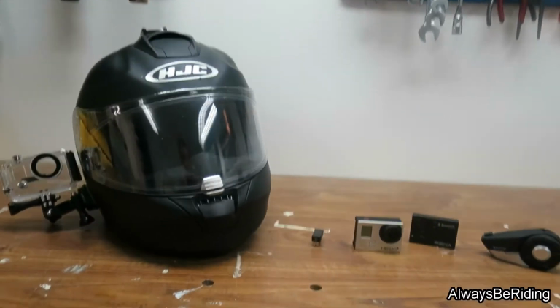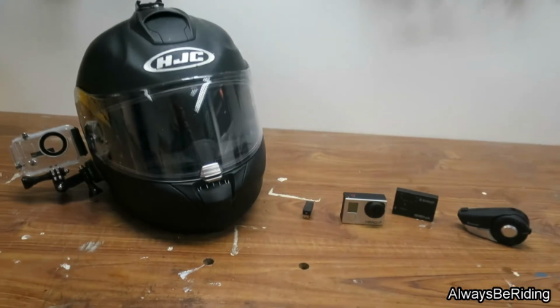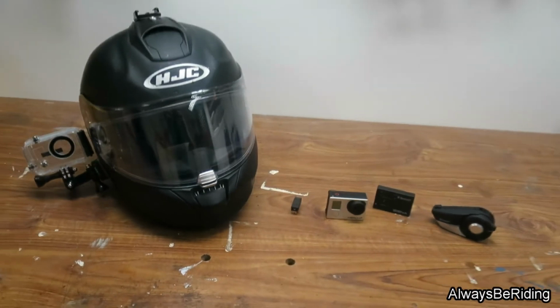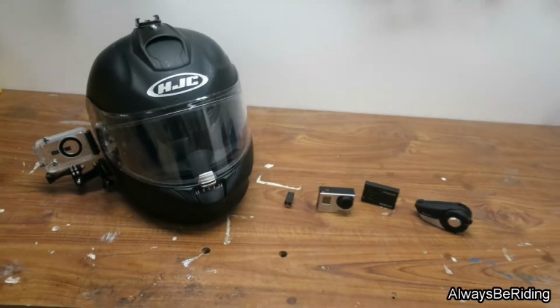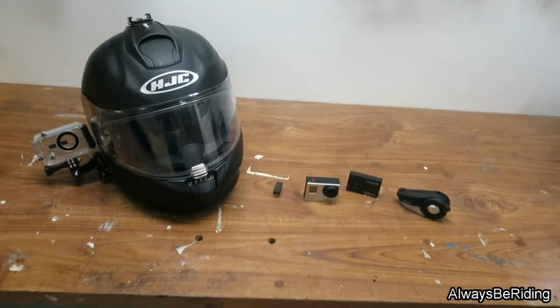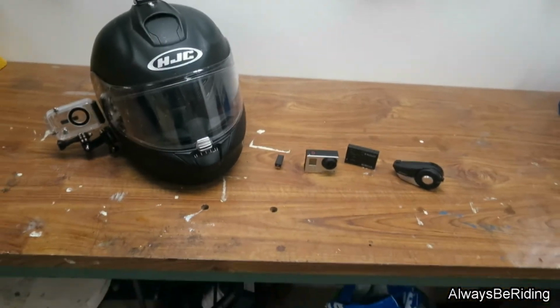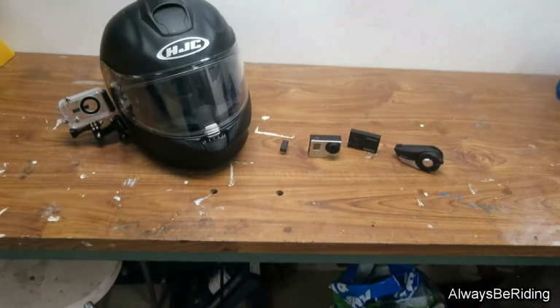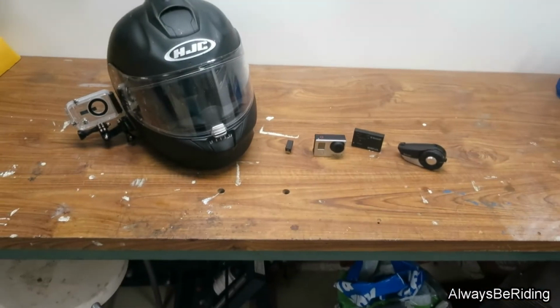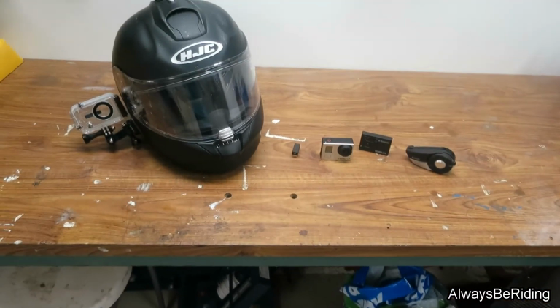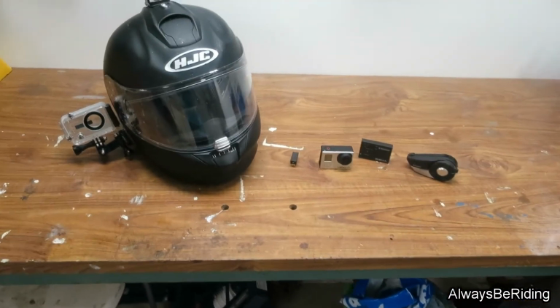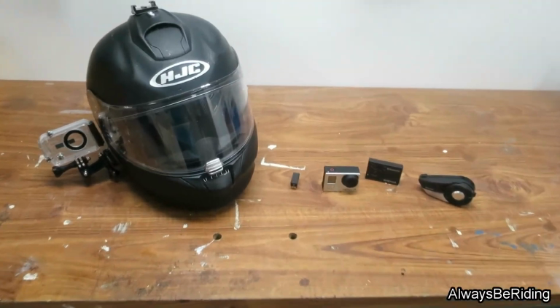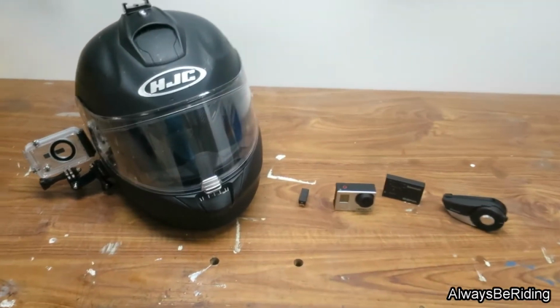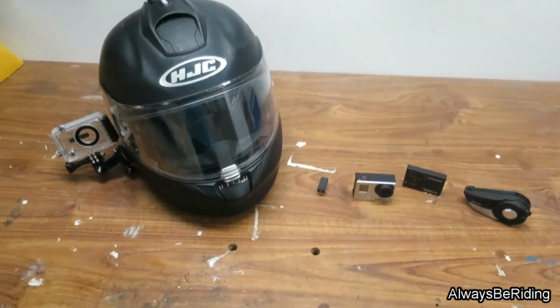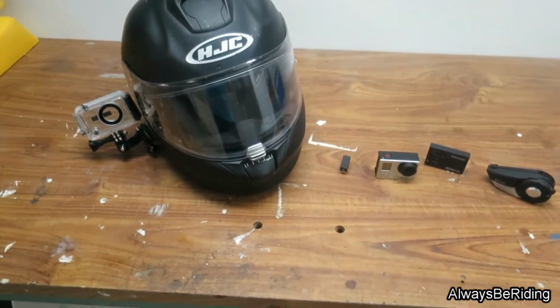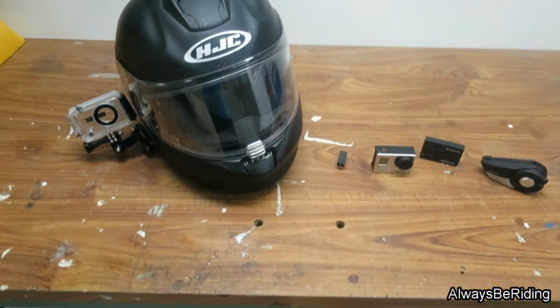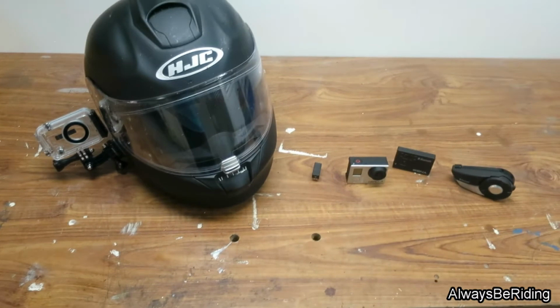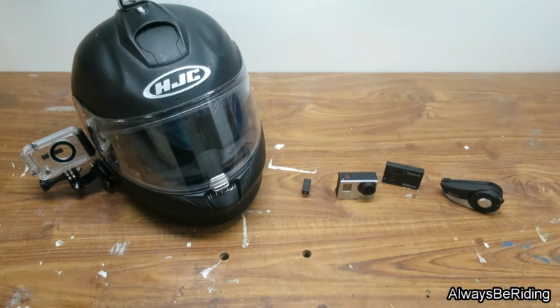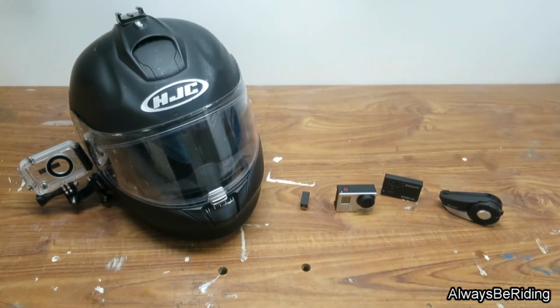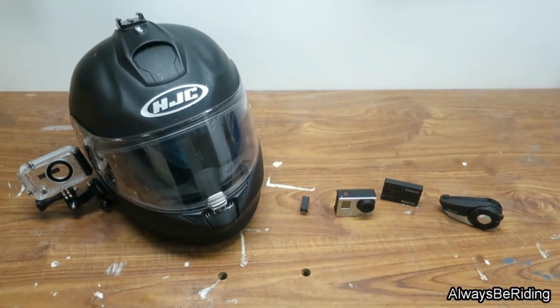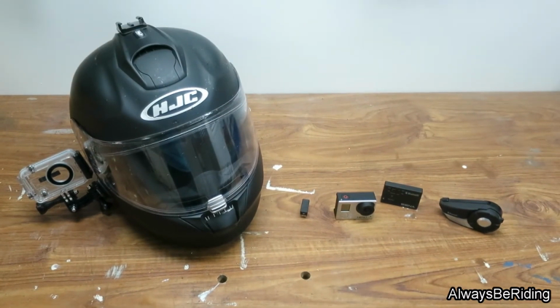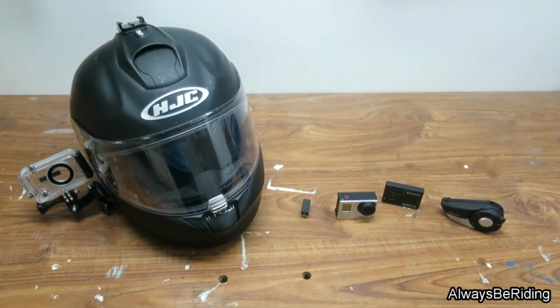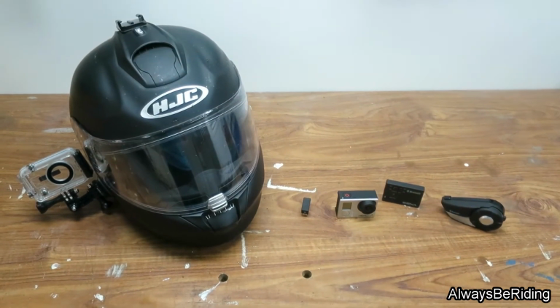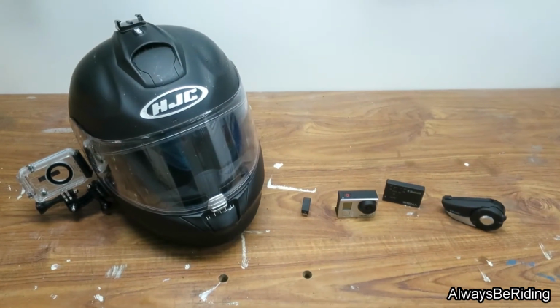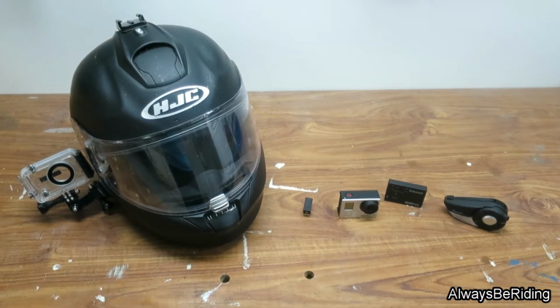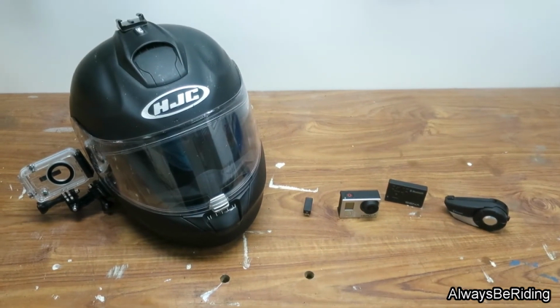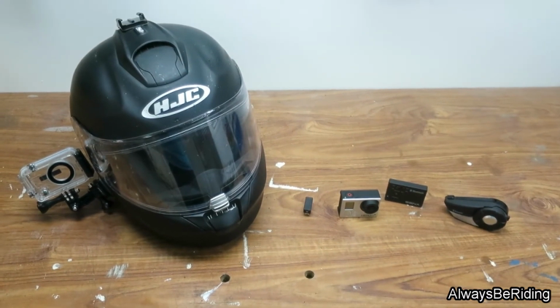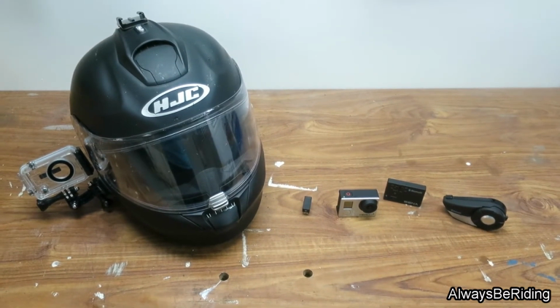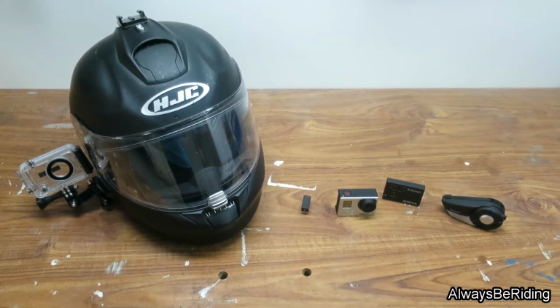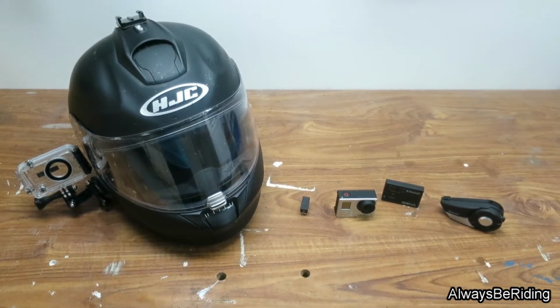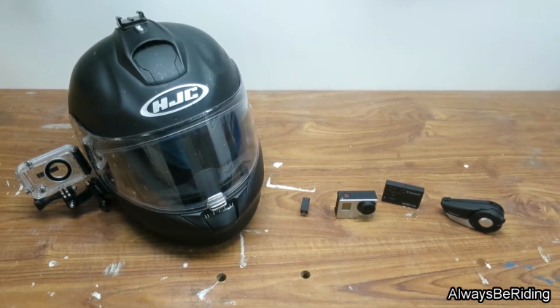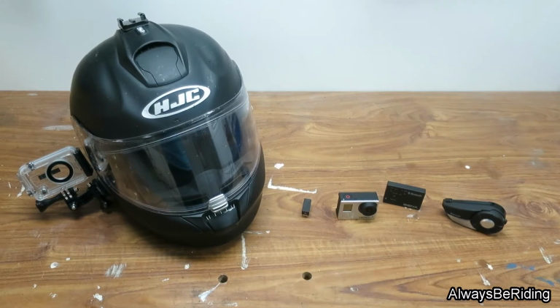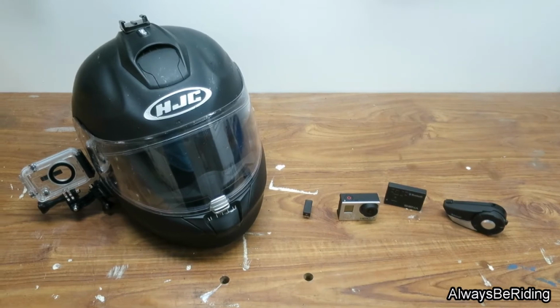Okay guys, it's time for a quick demo of my helmet setup that I'm using while I'm driving the DR650.